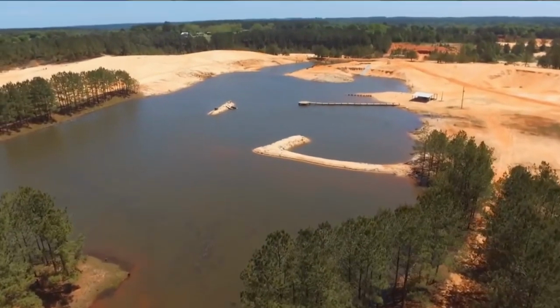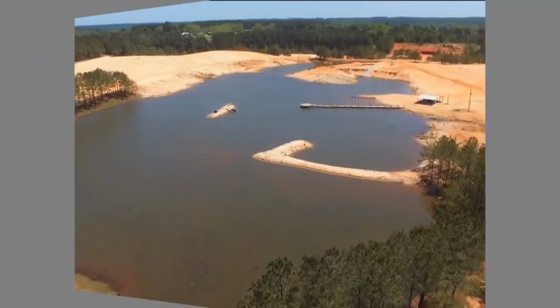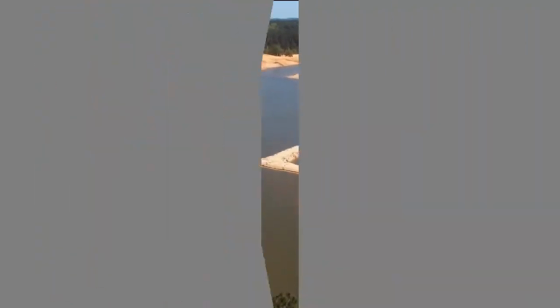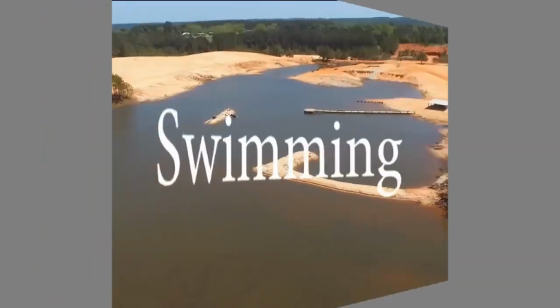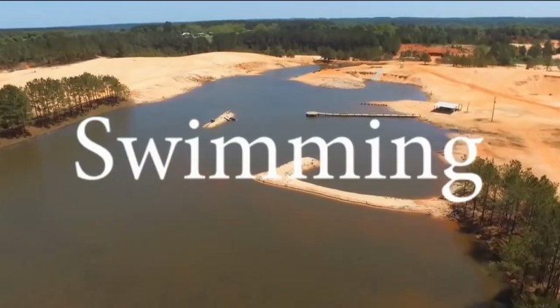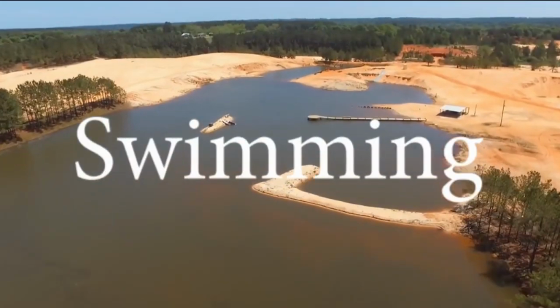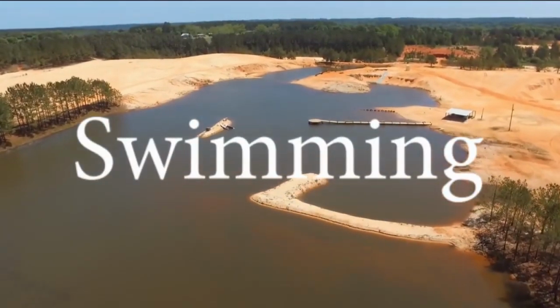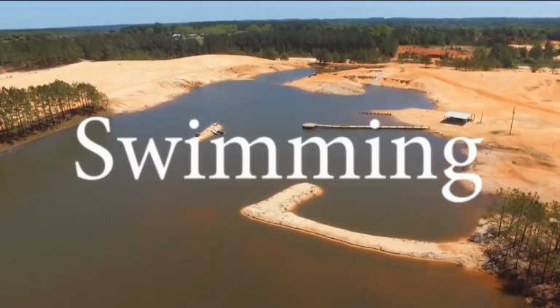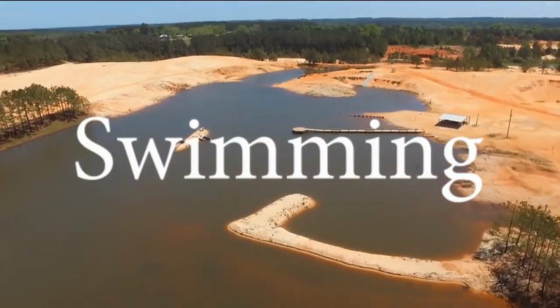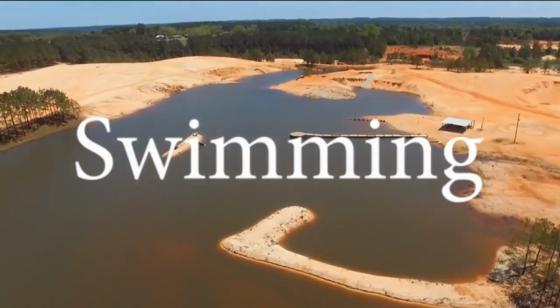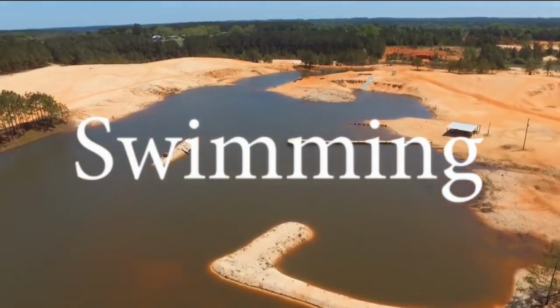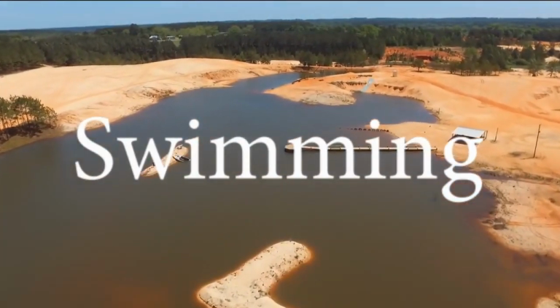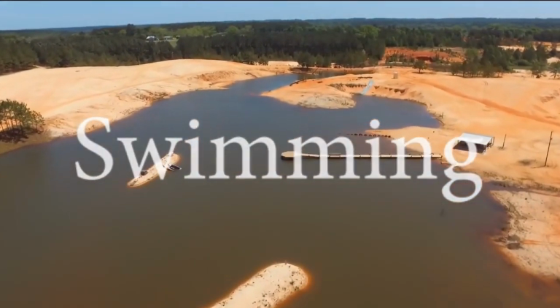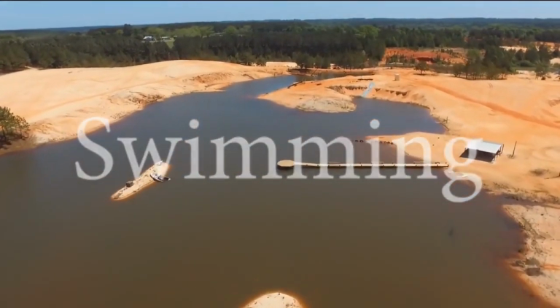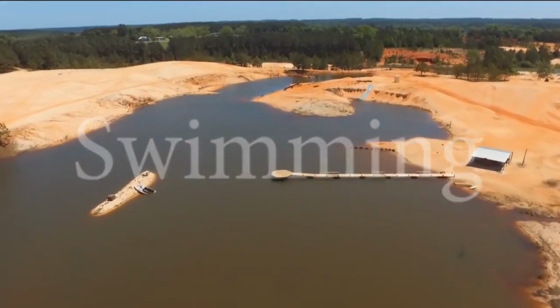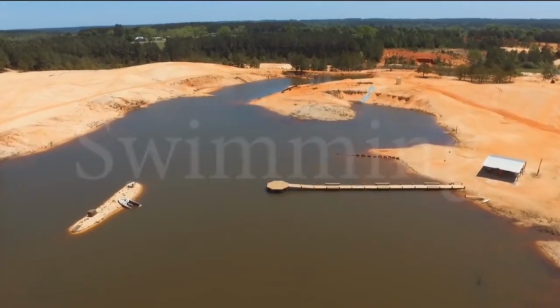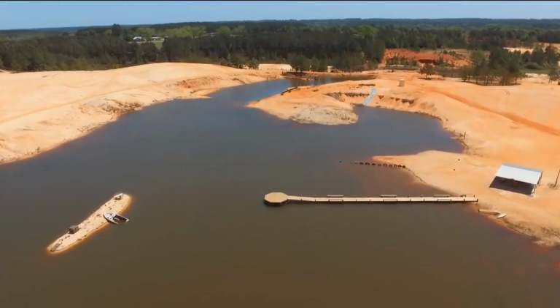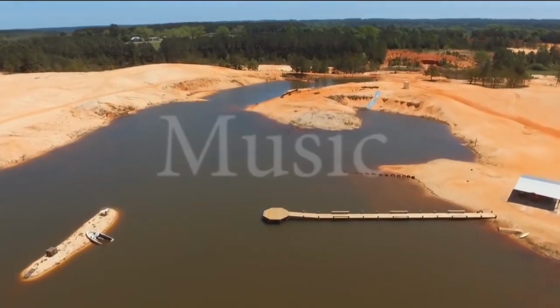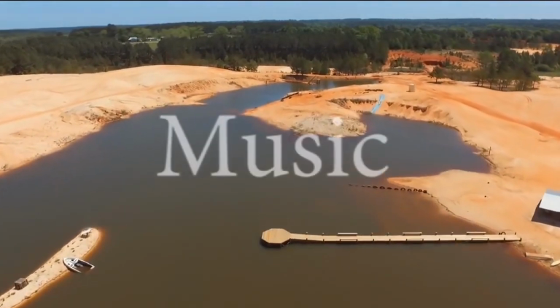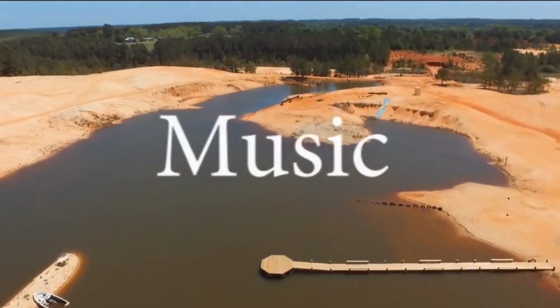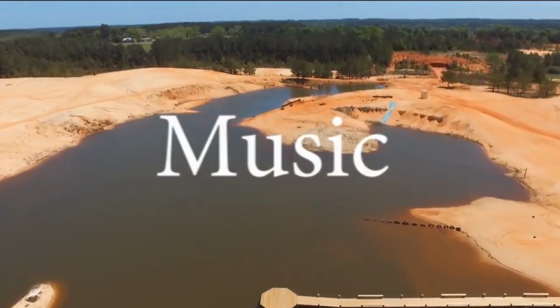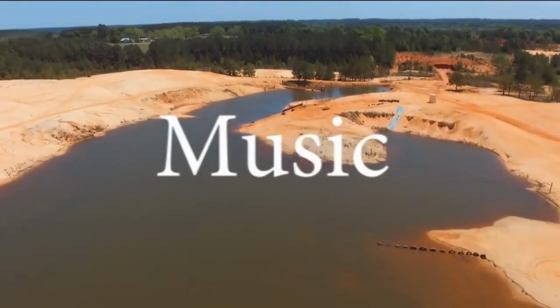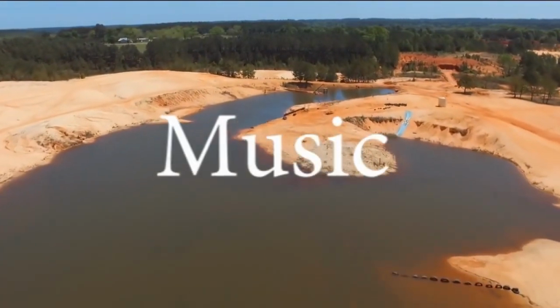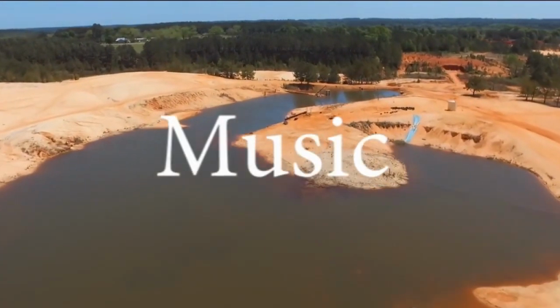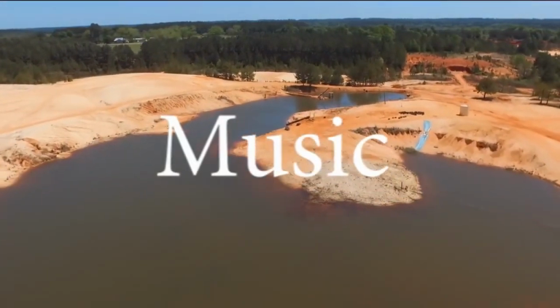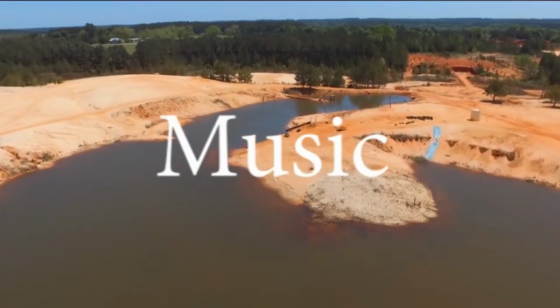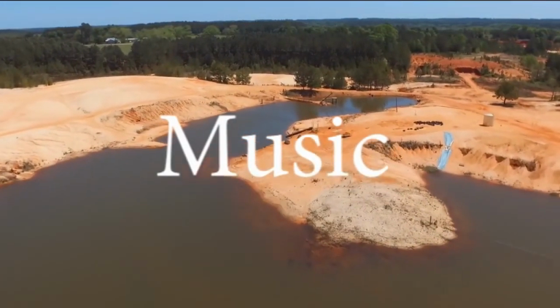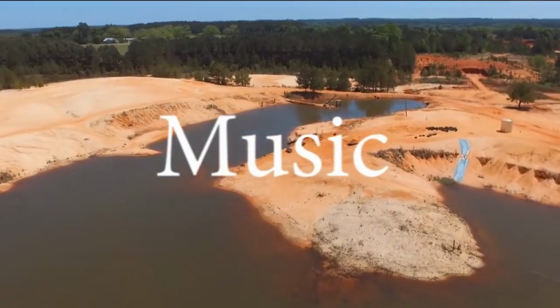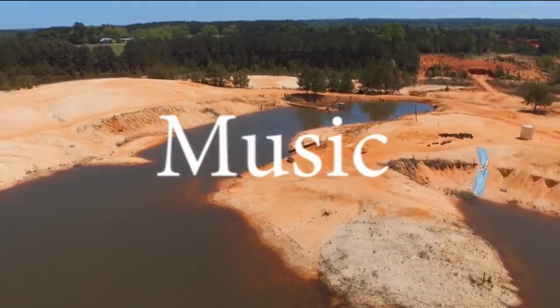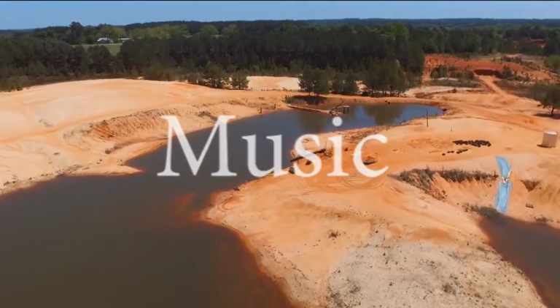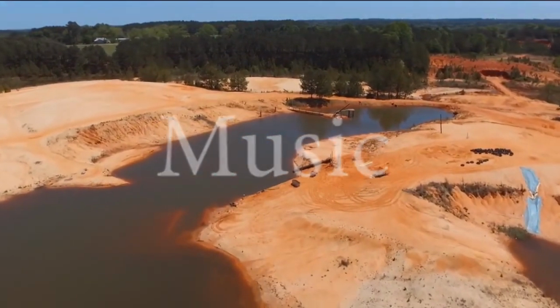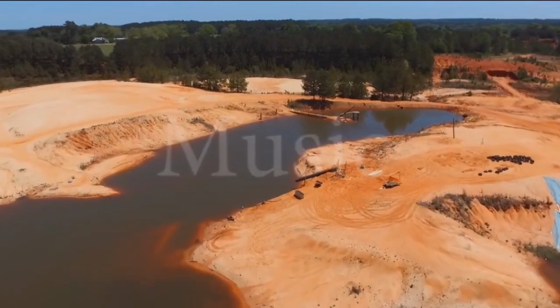Hey kids, did you know that you can swim in giant lakes? Make sure we use the transition effect to let you know this one! That's right kid! In addition to swimming, you can also listen to music!